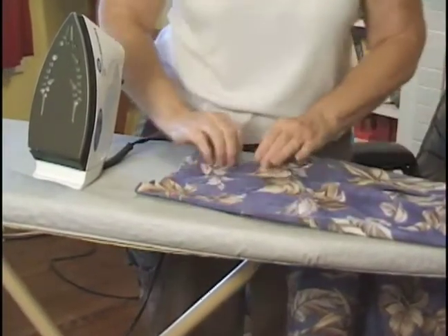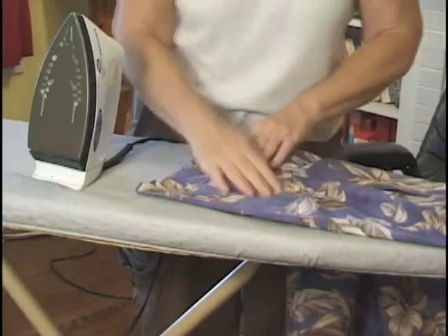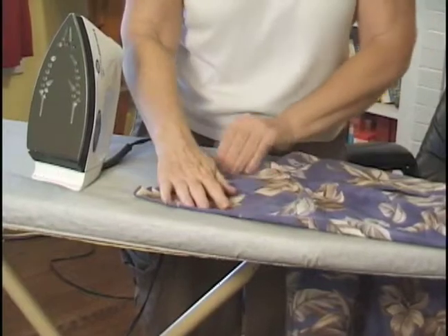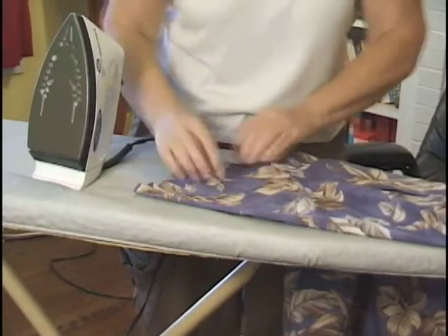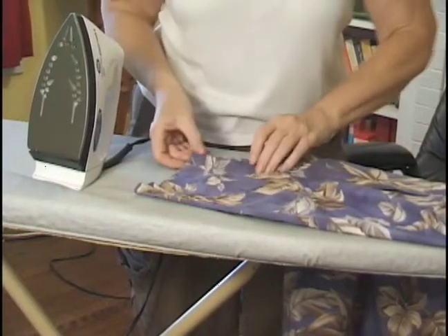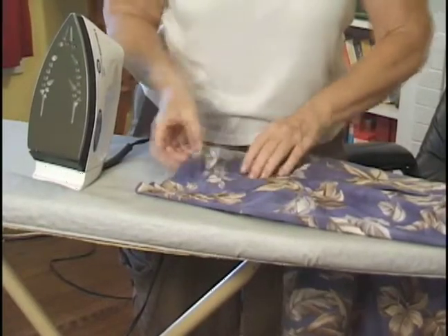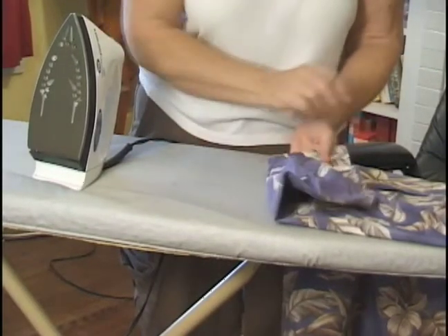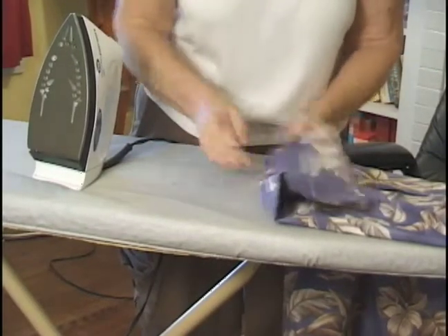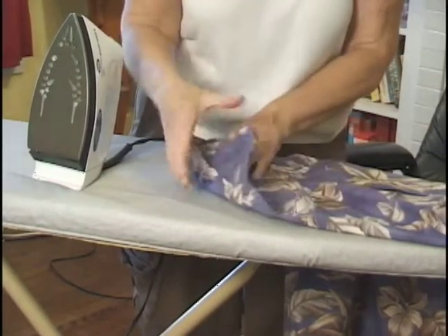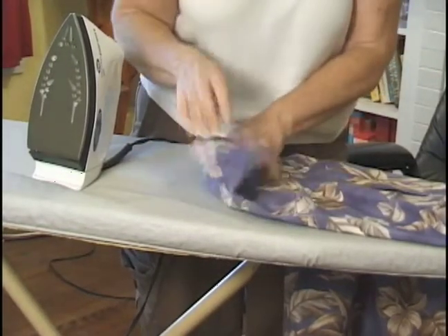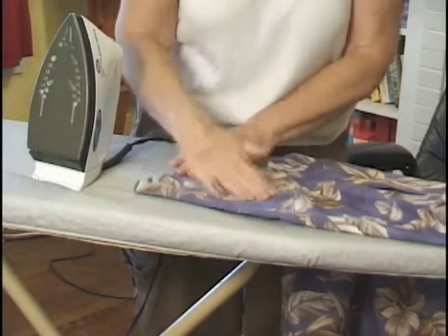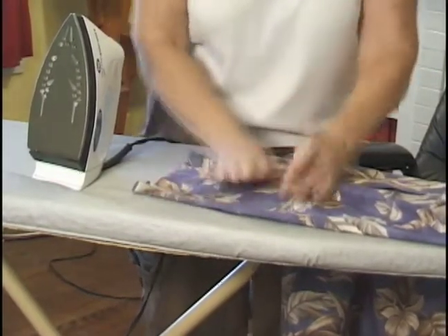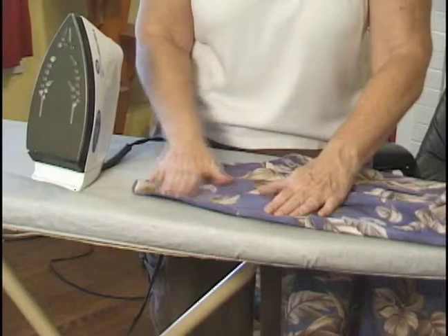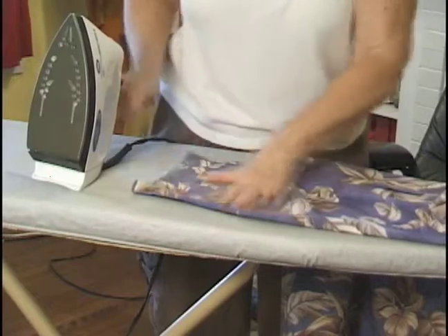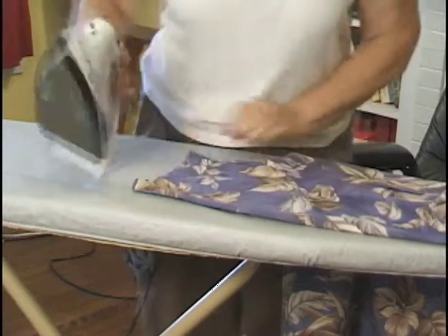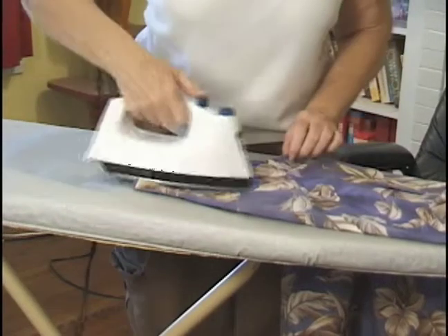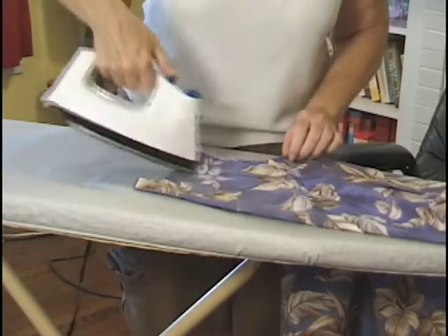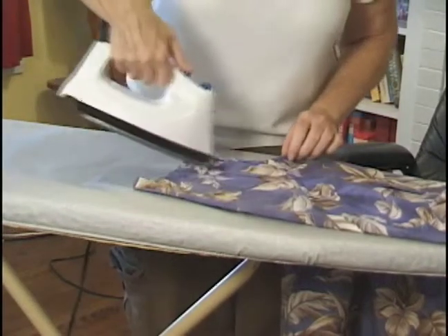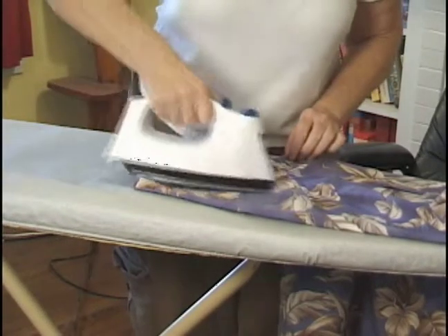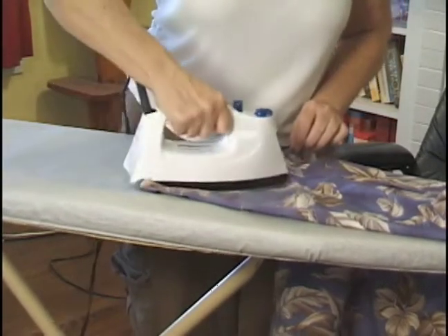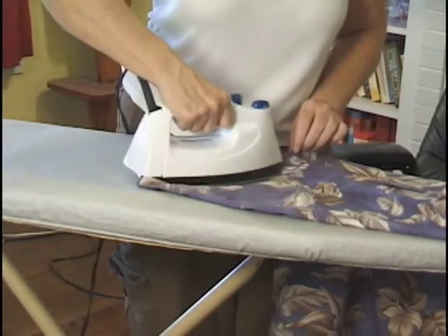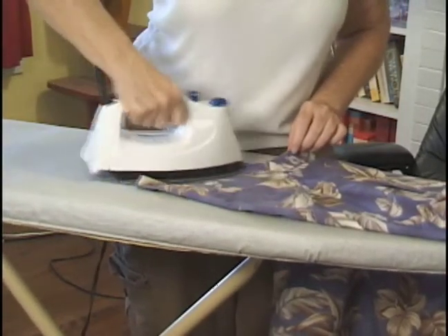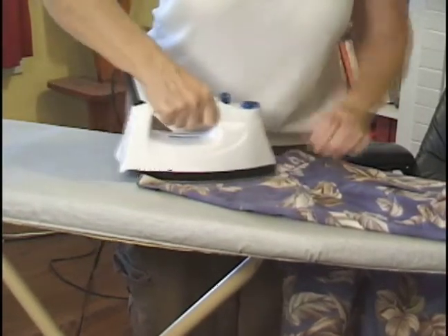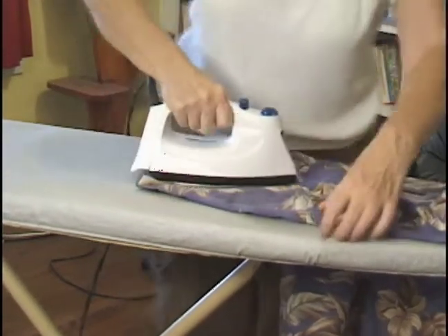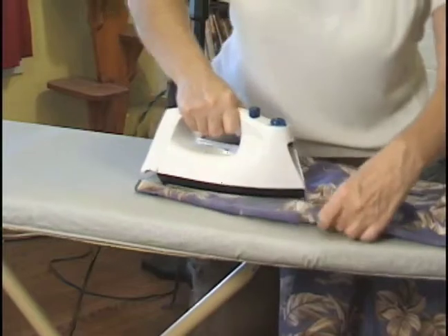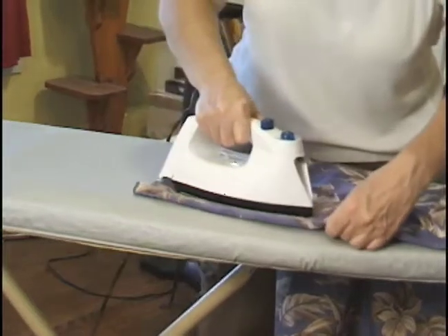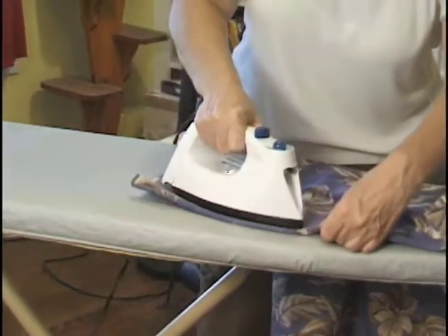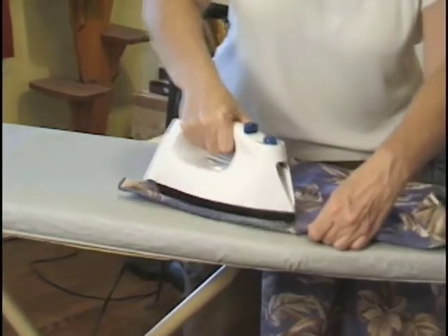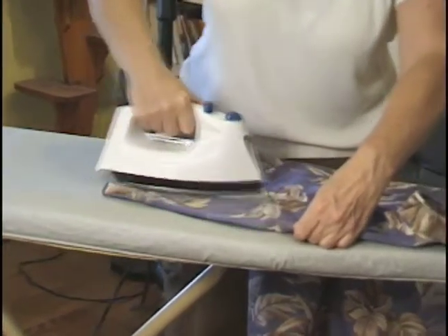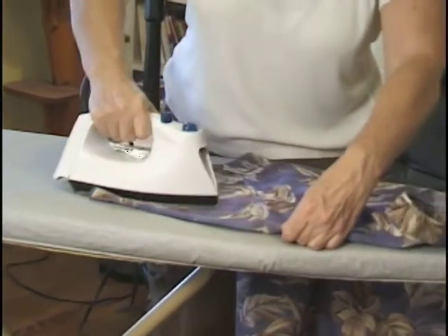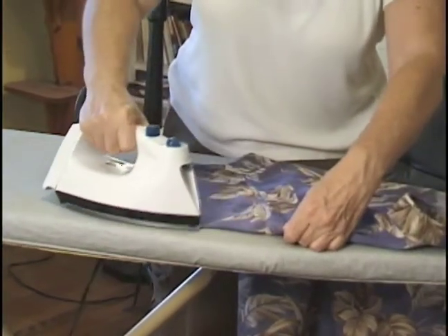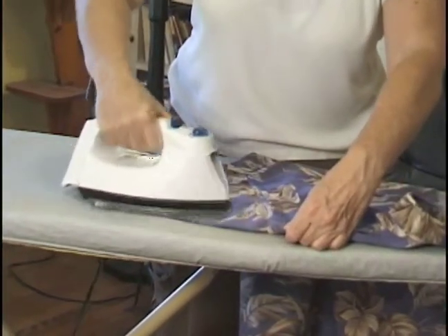Make sure your seam is smooth here, because if you don't, you're going to get a wrinkle in the back if it's not smooth. So just smooth it out. A little bit of water. Just move up slowly up the sleeve, a little bit at a time.